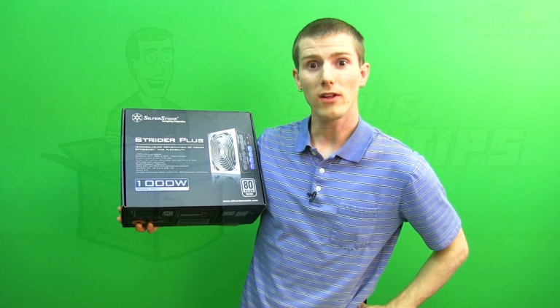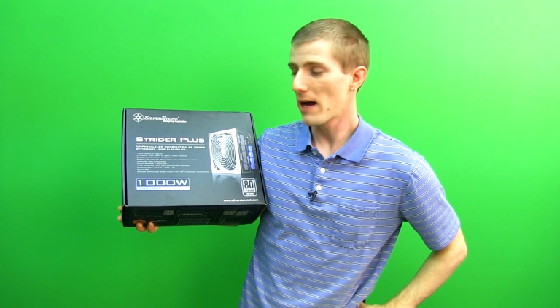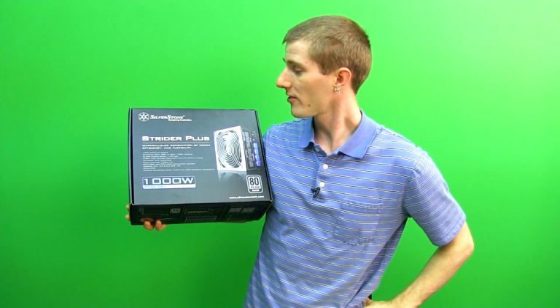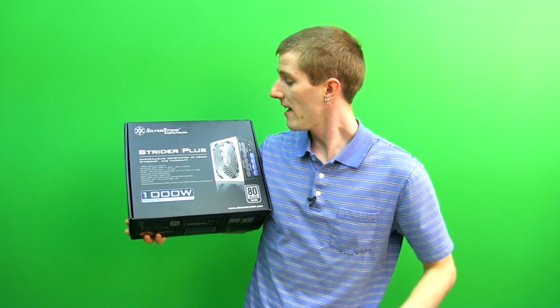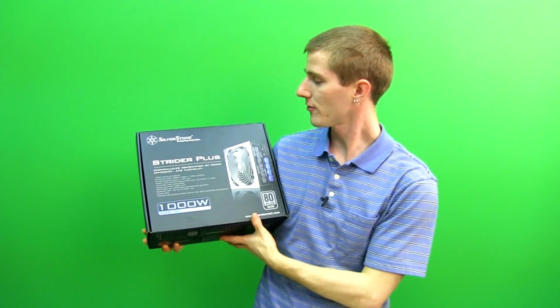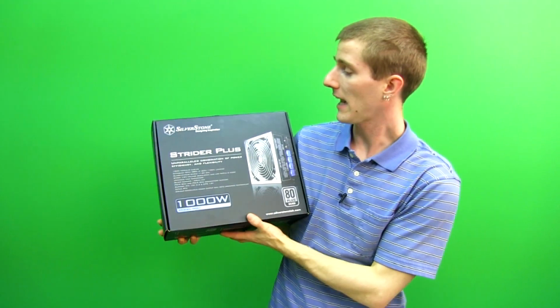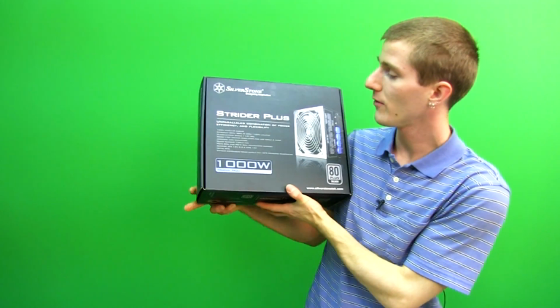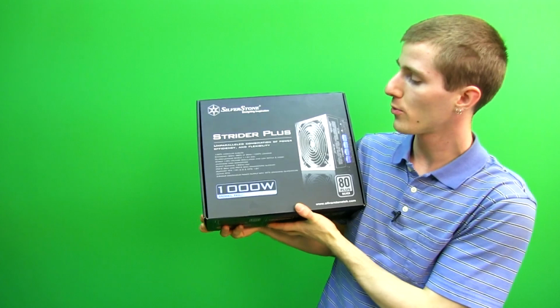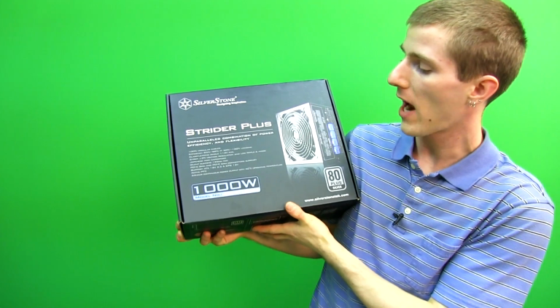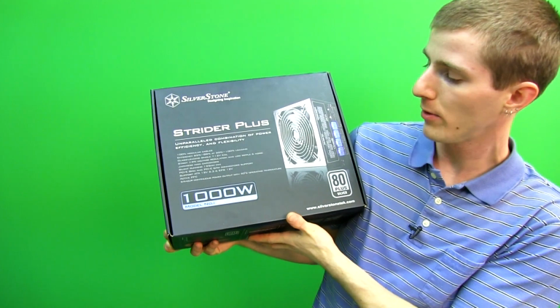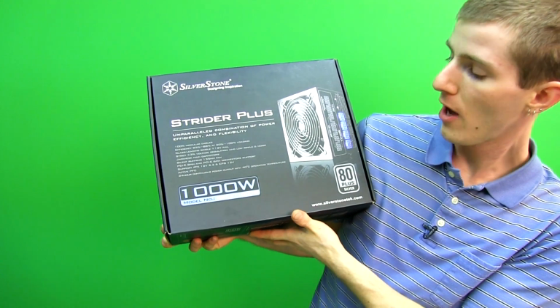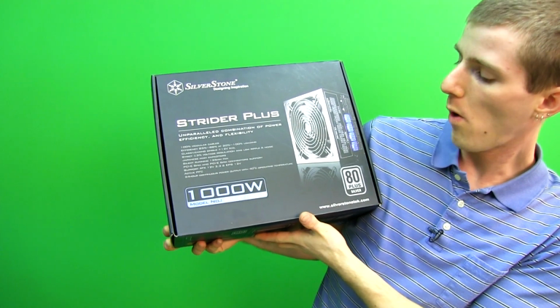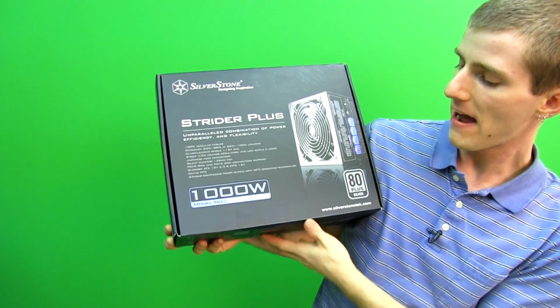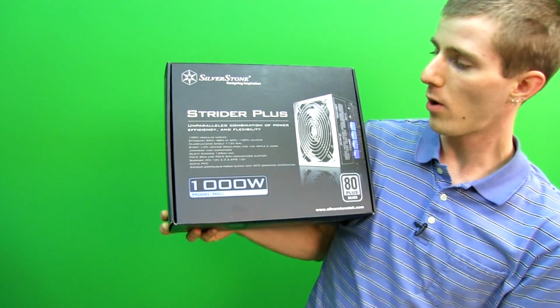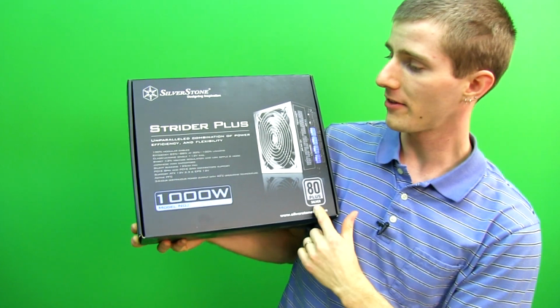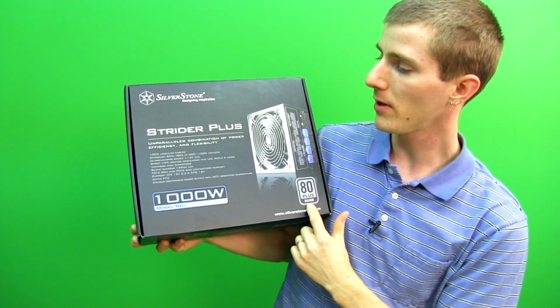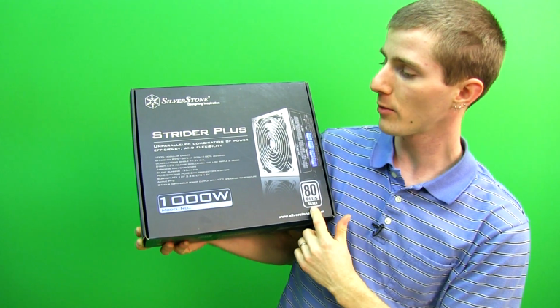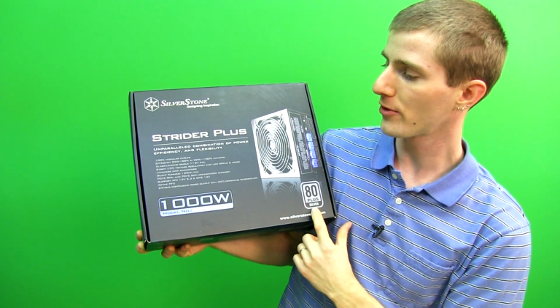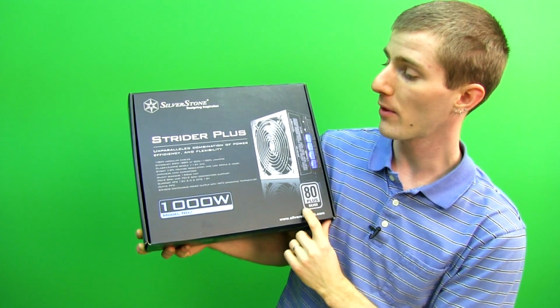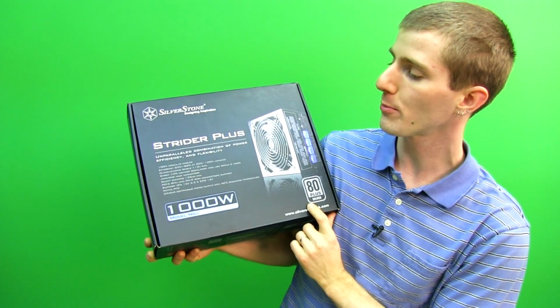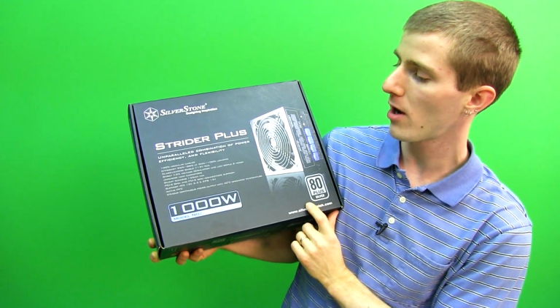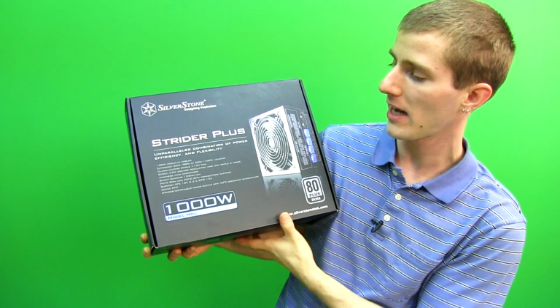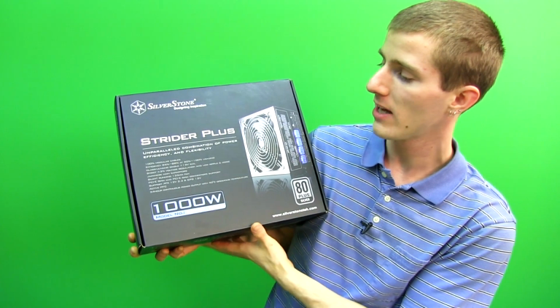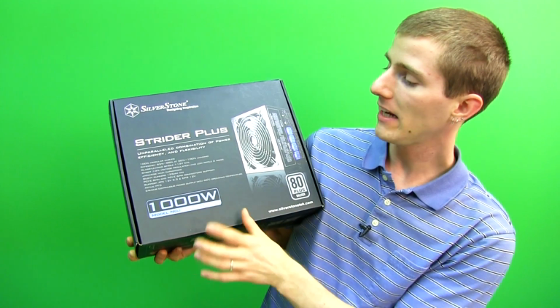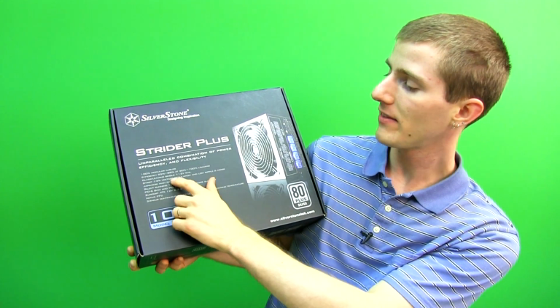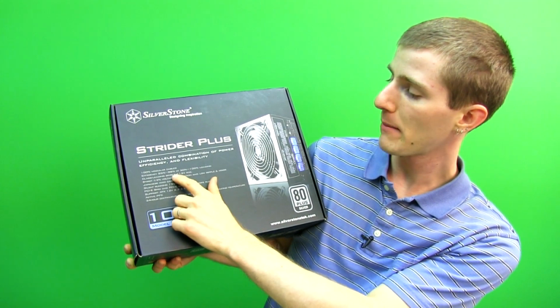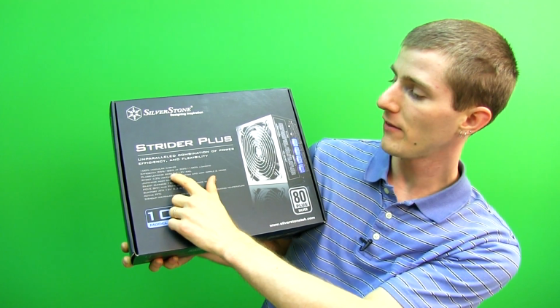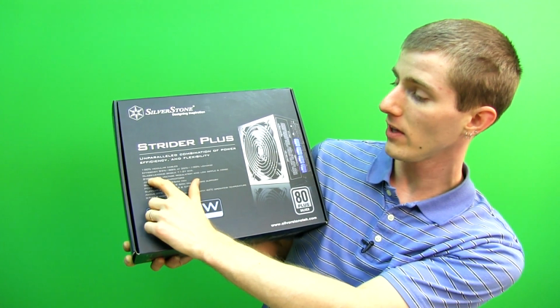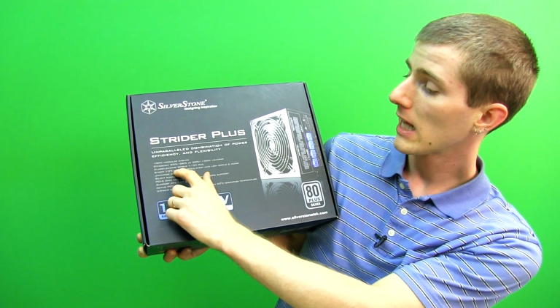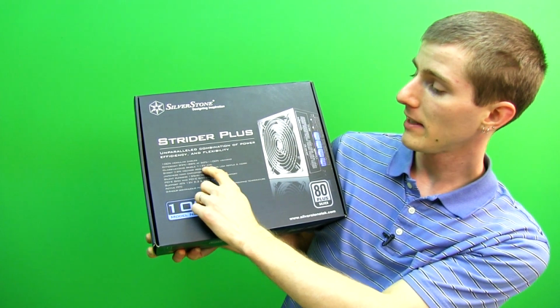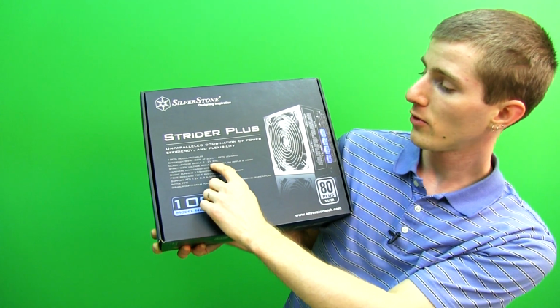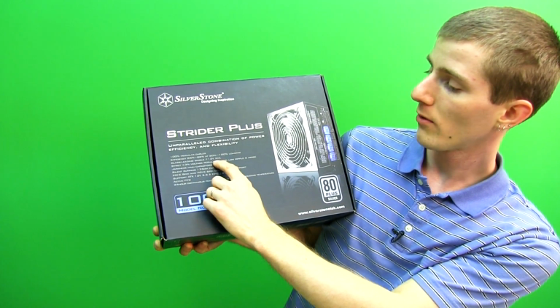Welcome to my unboxing and first look at the Silverstone Strider Plus 1000 watt. This is an 80 Plus Silver power supply with 100% modular cables, 85 to 88 percent efficiency, and a class-leading single 12 volt rail.